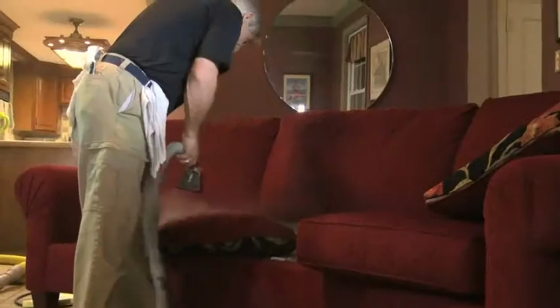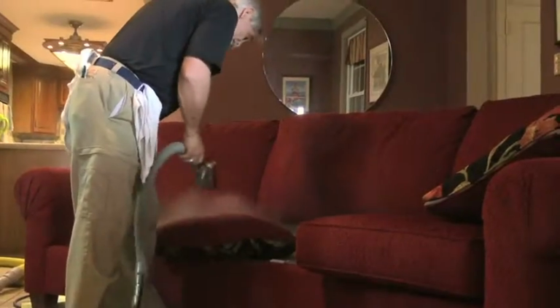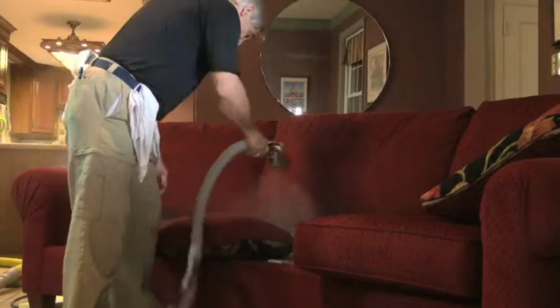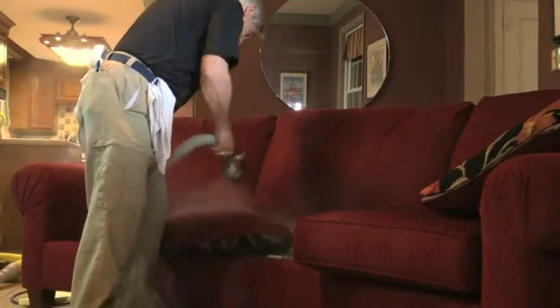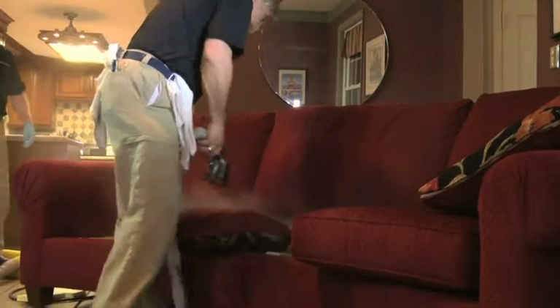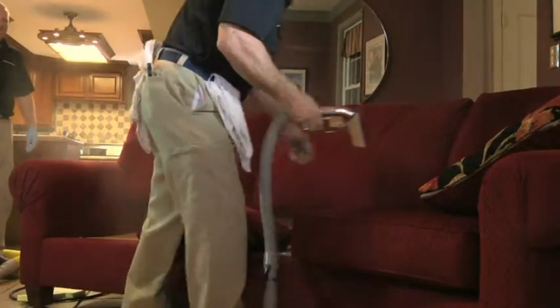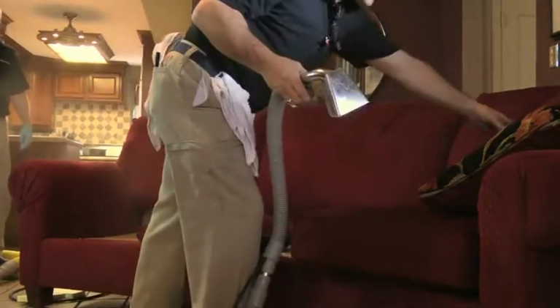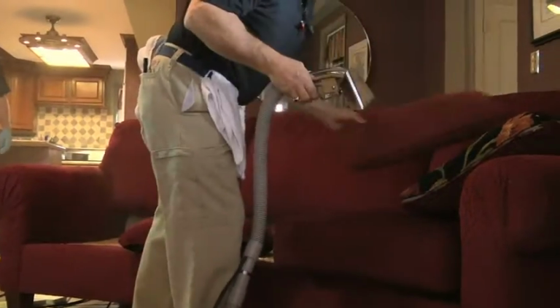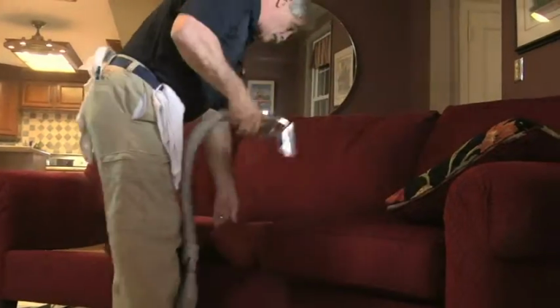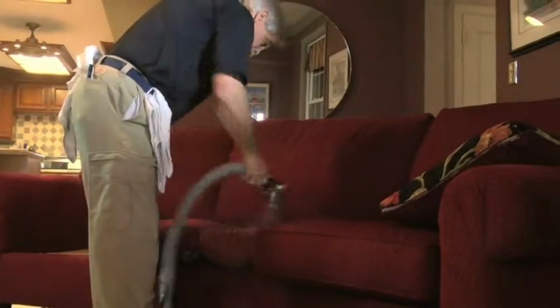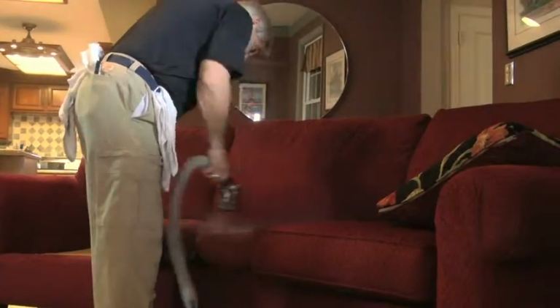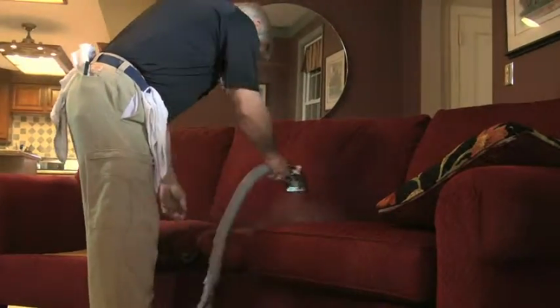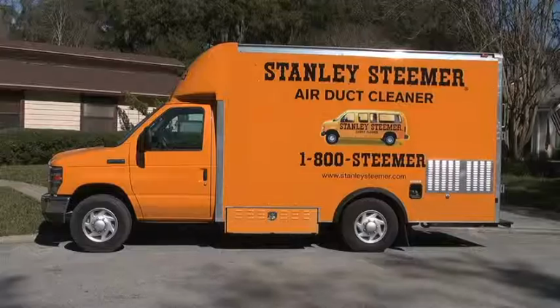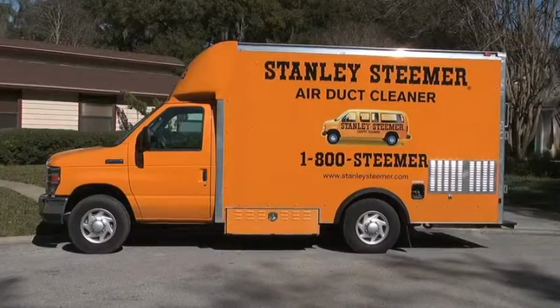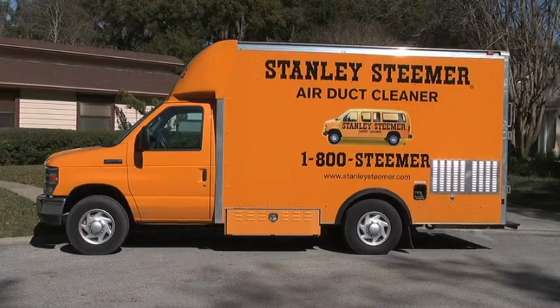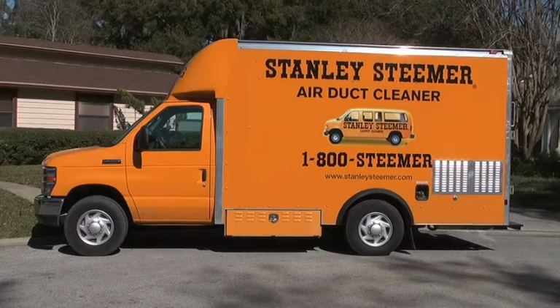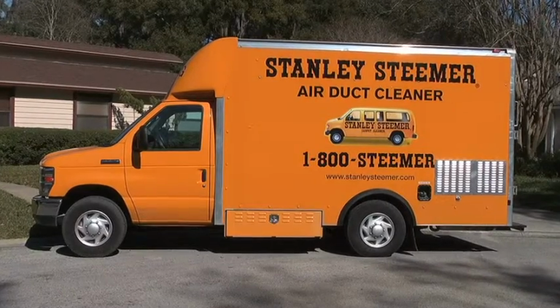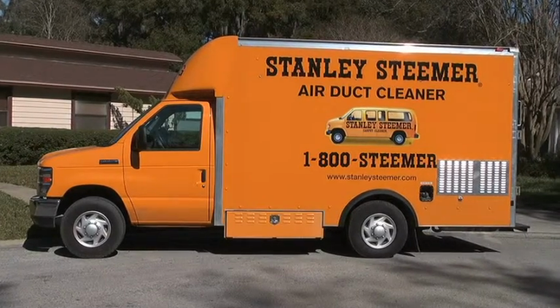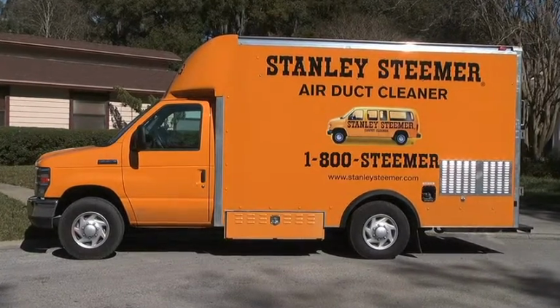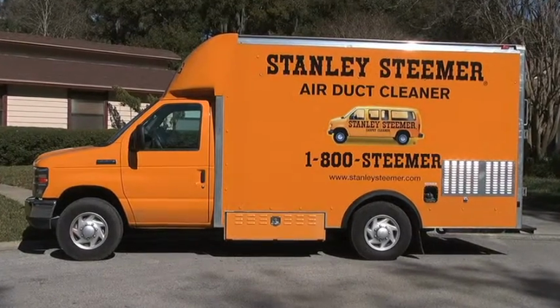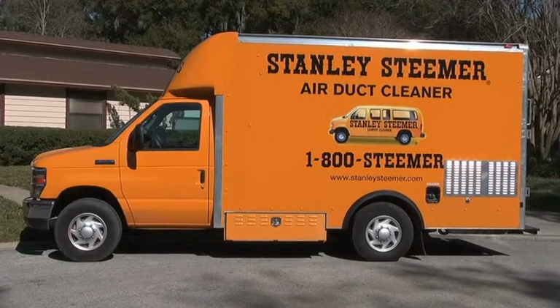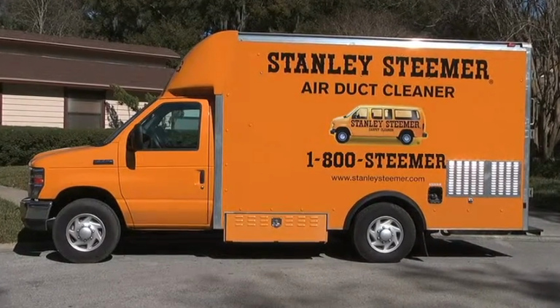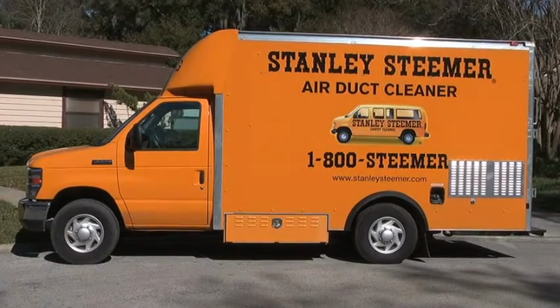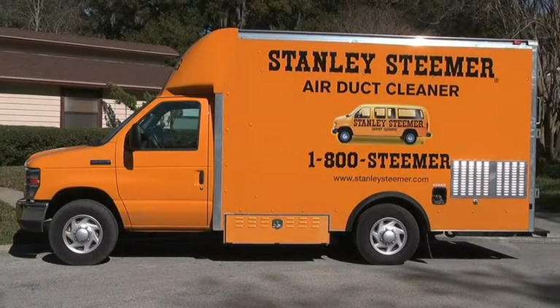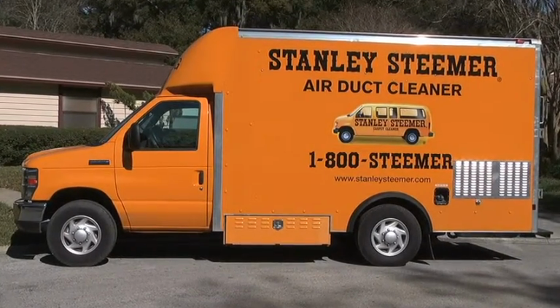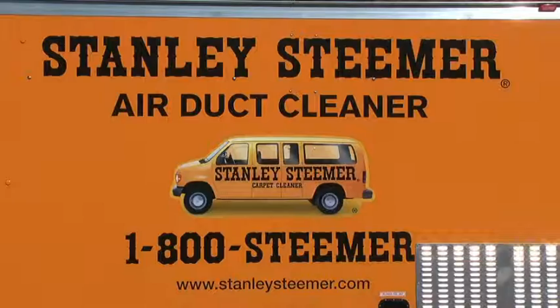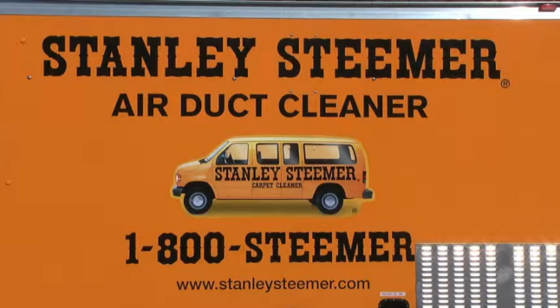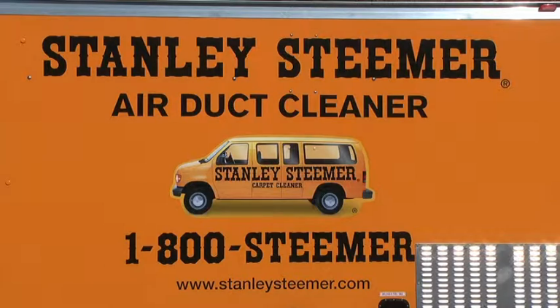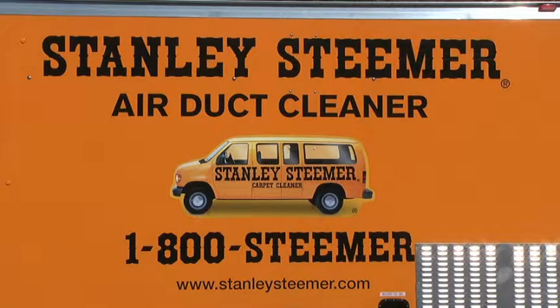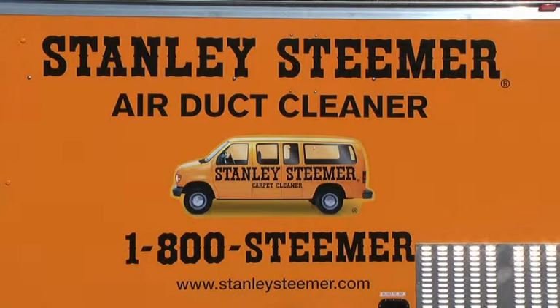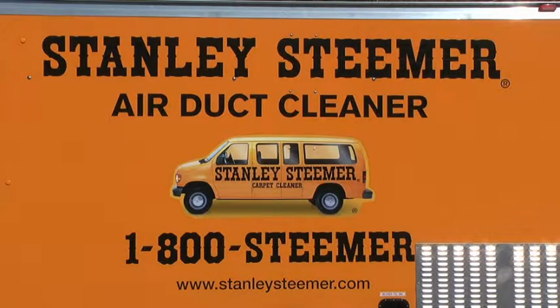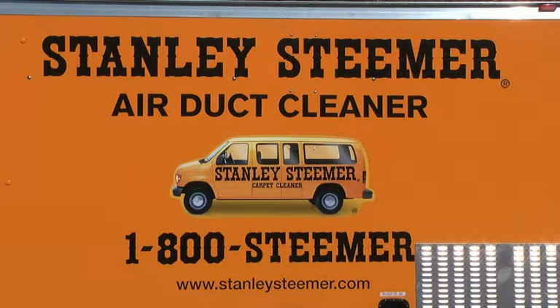We have a full line of environmentally safe products that are totally safe for you, your kids, and your pets. We offer complete service and cleaning of your air conditioning unit and duct work, because there's more in your ducts than just air. The next time you change your air filter, just take a look and you'll see what we mean.